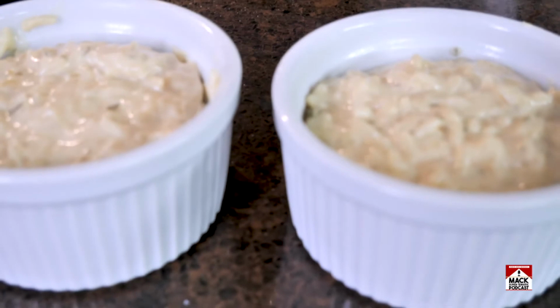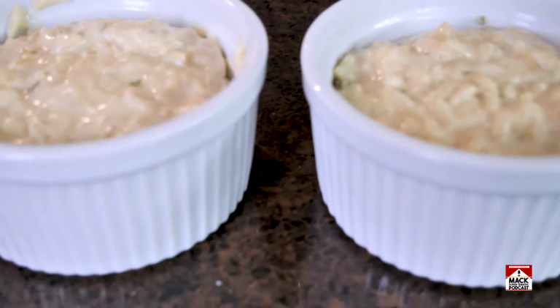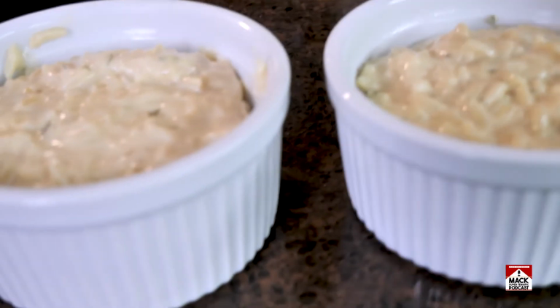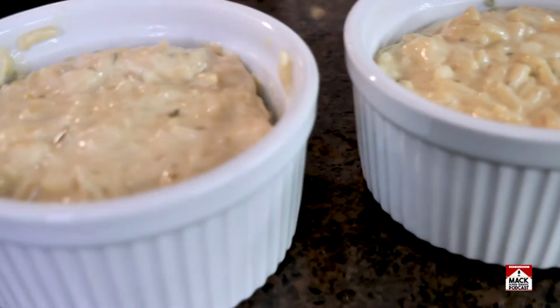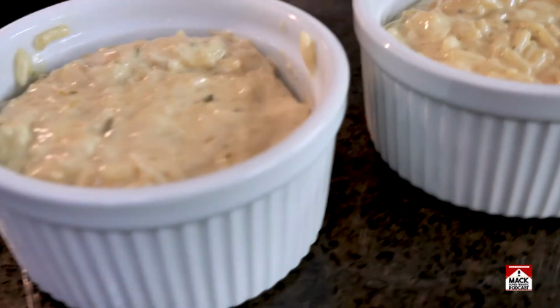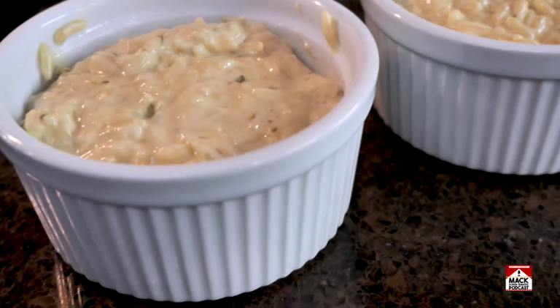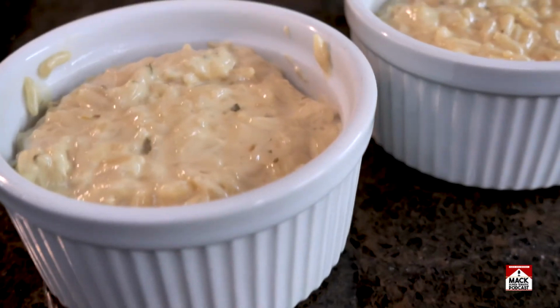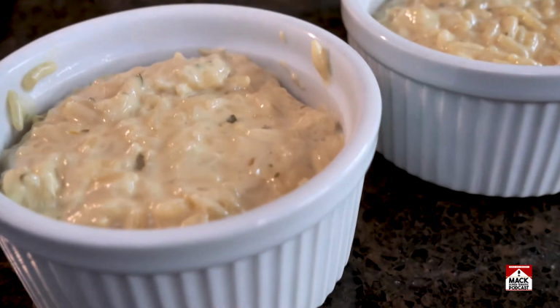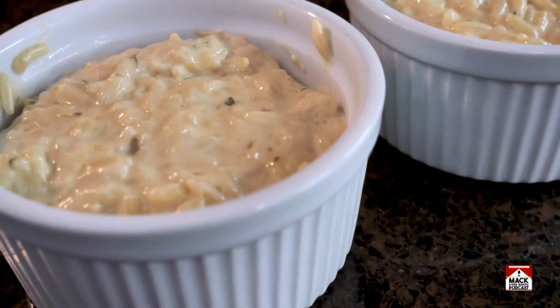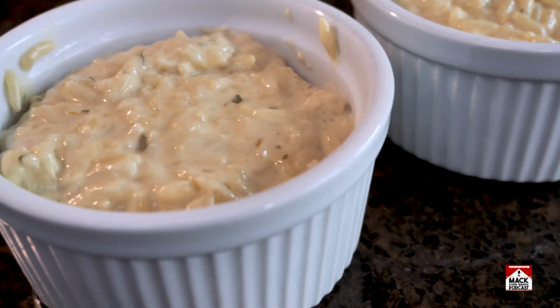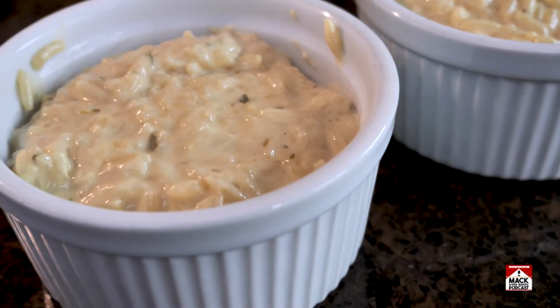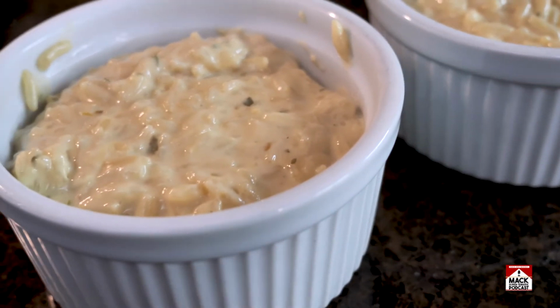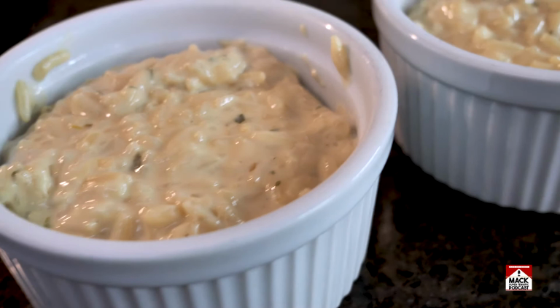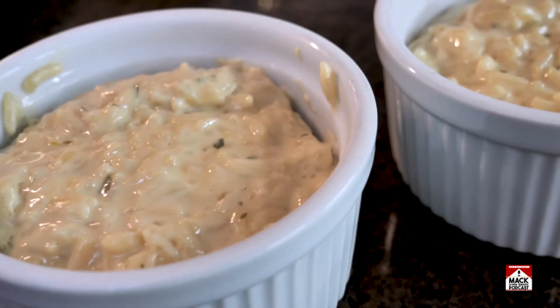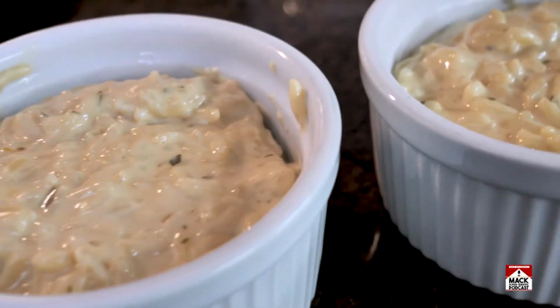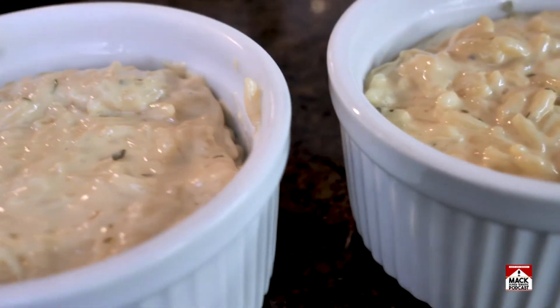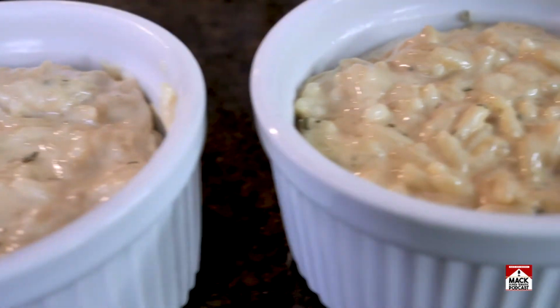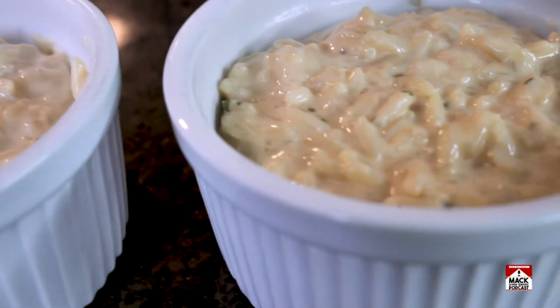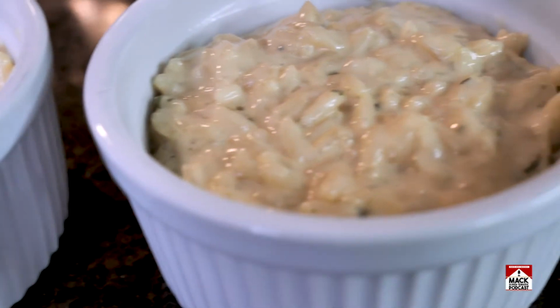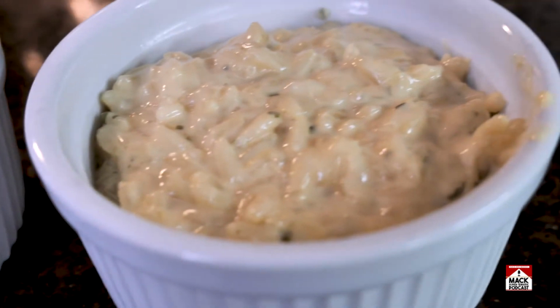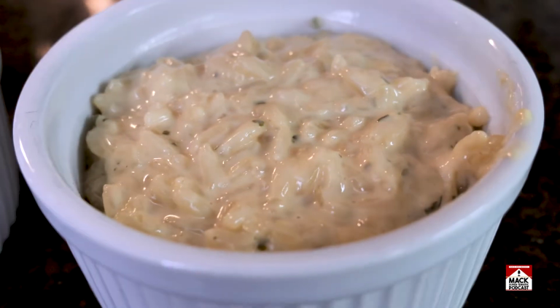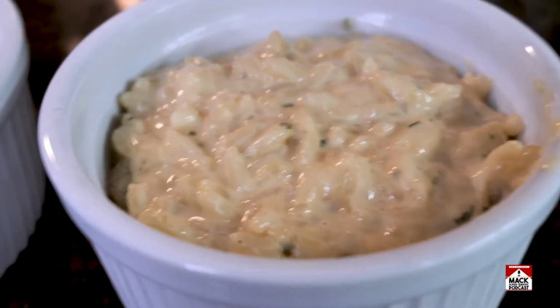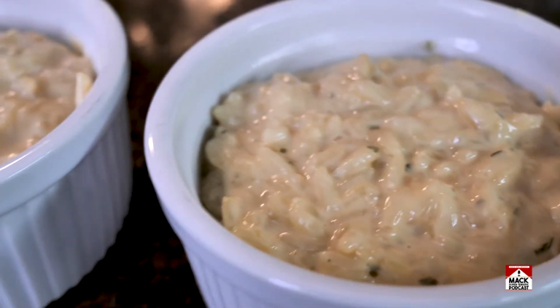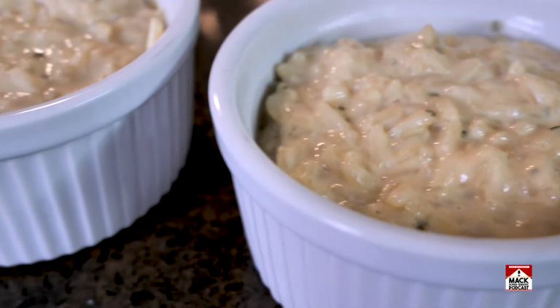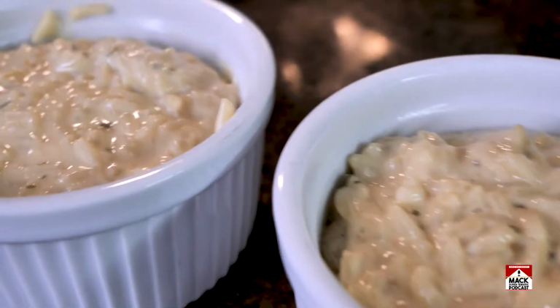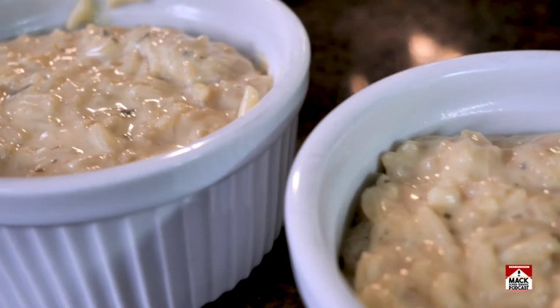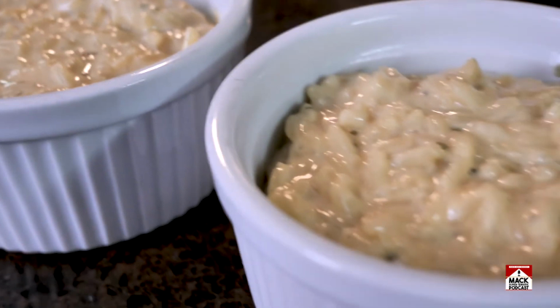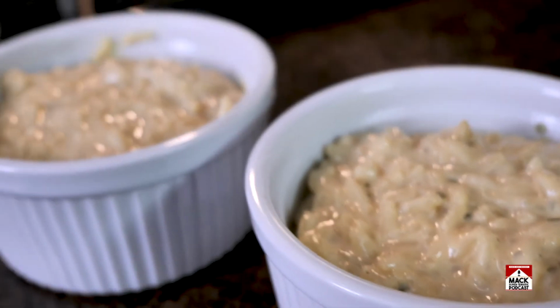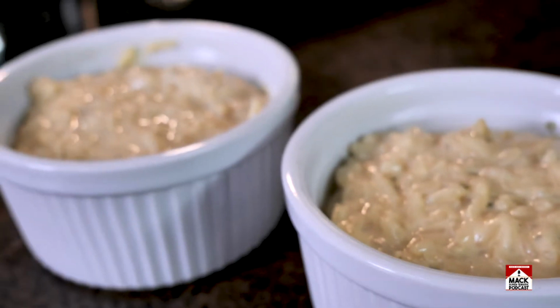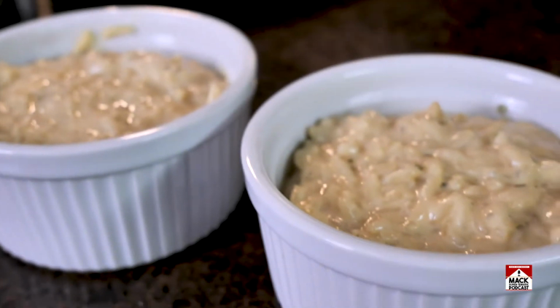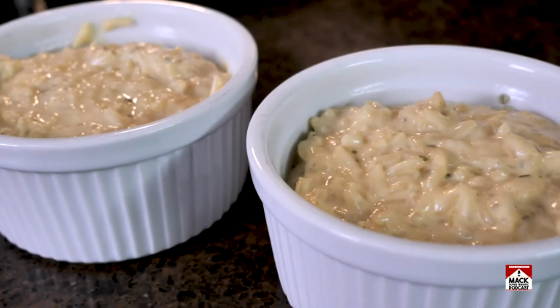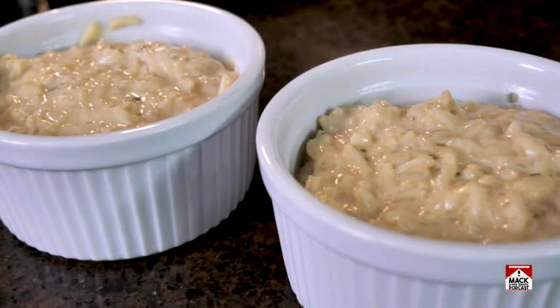This packet says it makes four two-thirds cup servings. These ramekins are six ounces, so that's two-thirds of a cup, I think. Close.